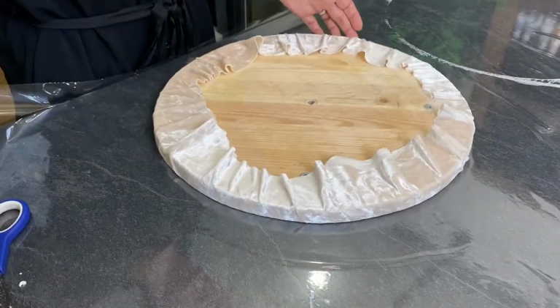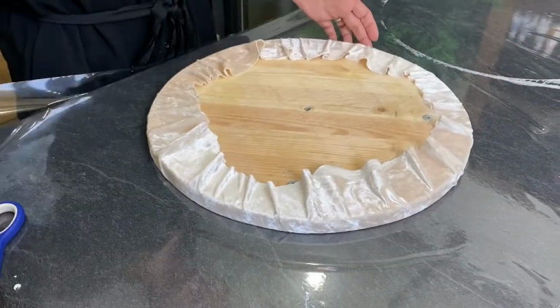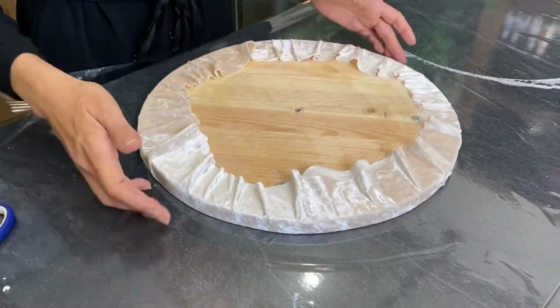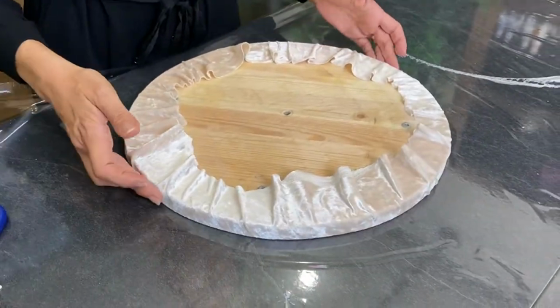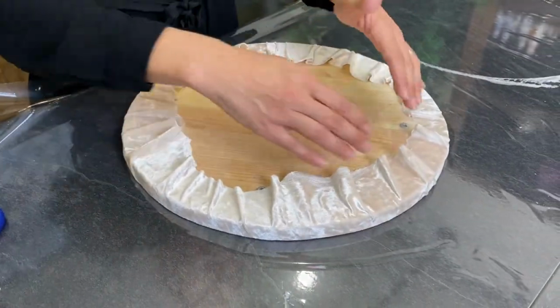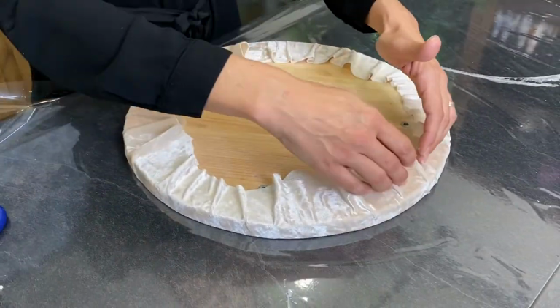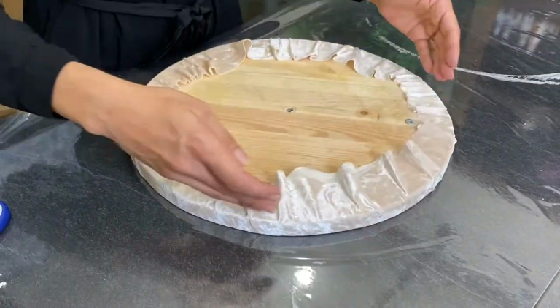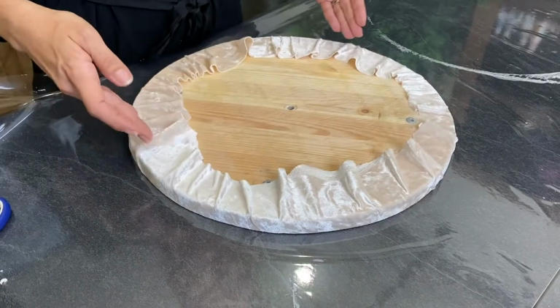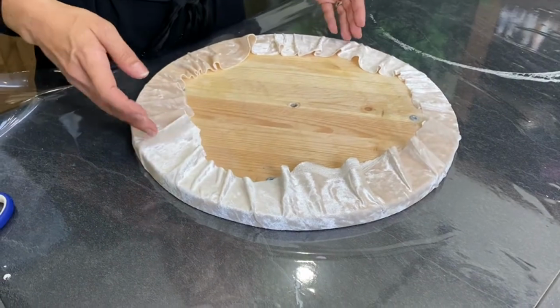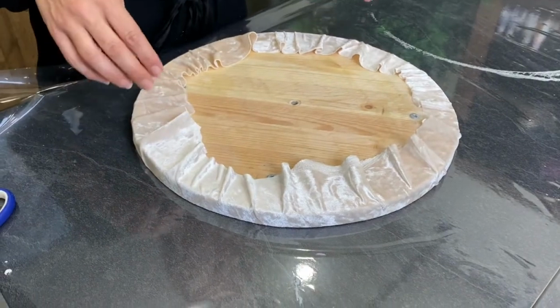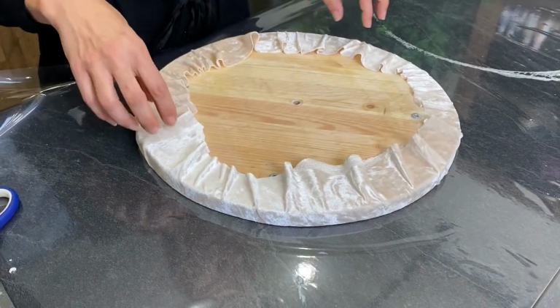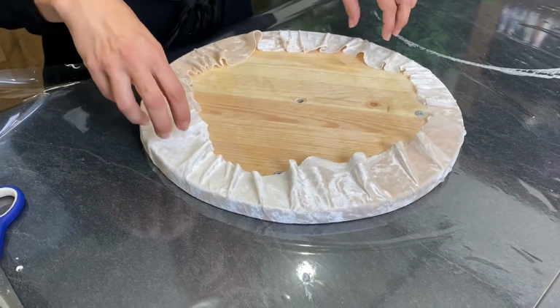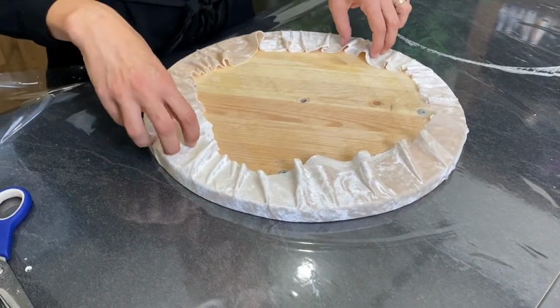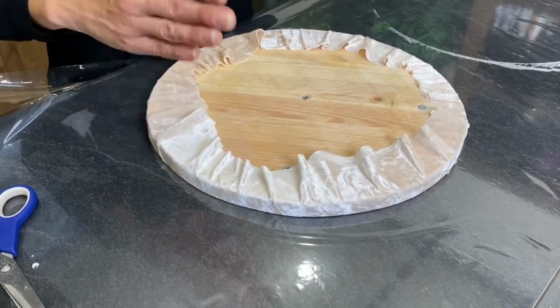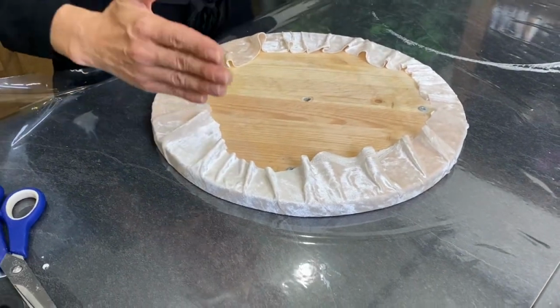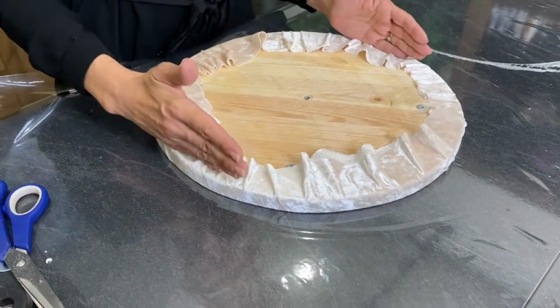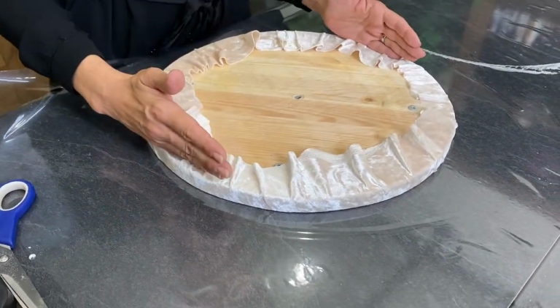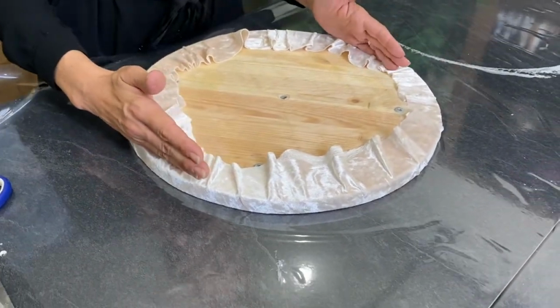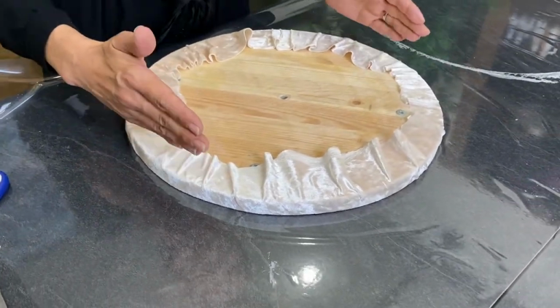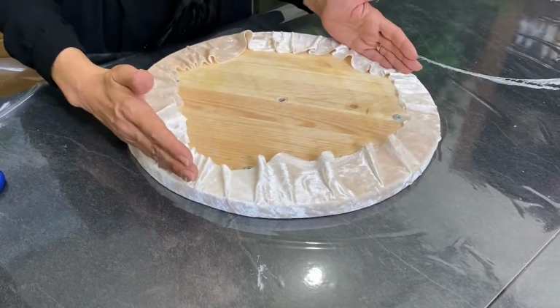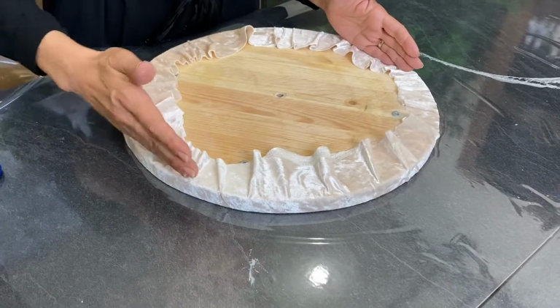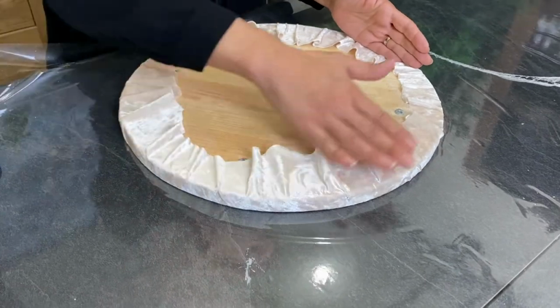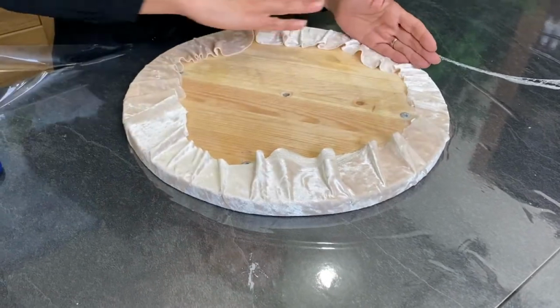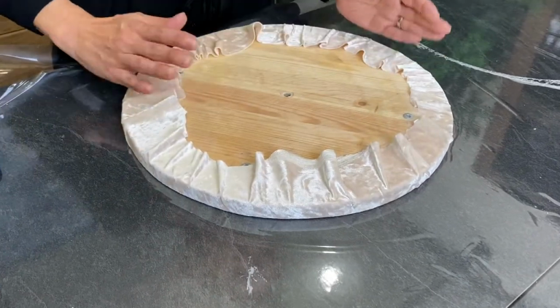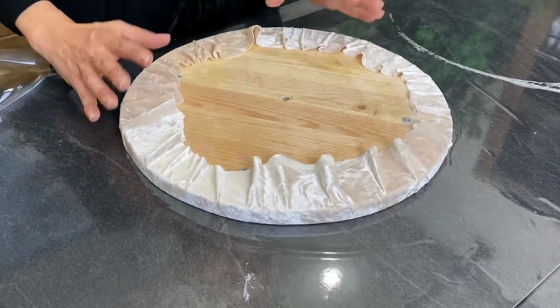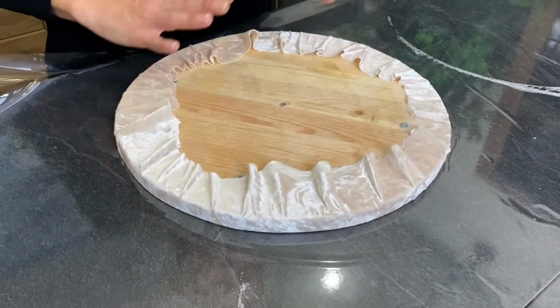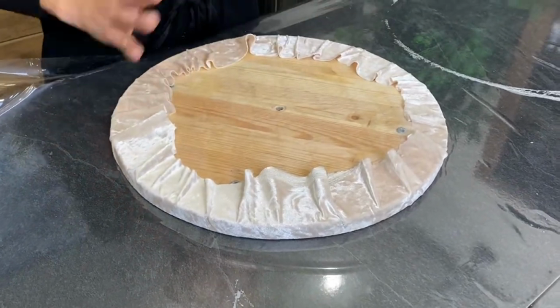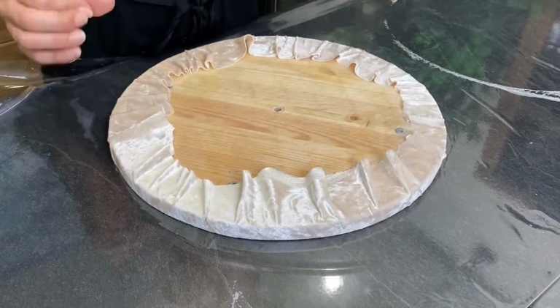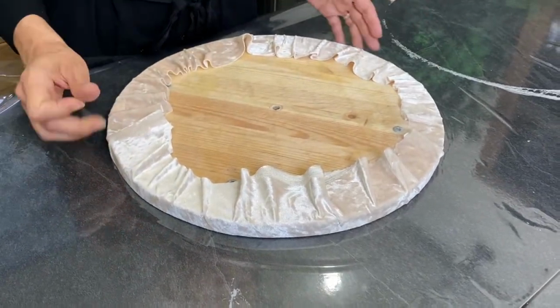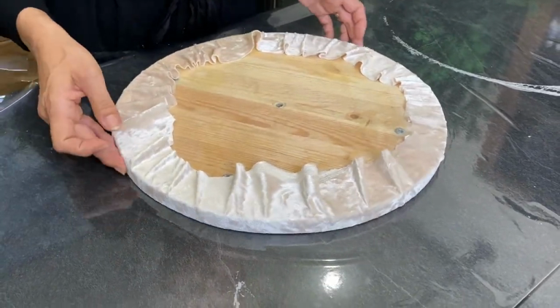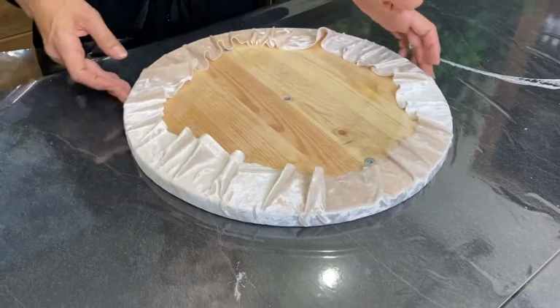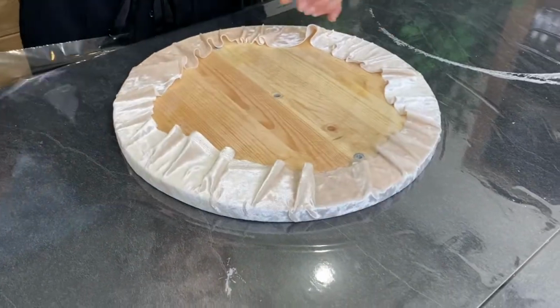Sometimes I also cut a roundish piece of cardboard, a little bit smaller than this board, and then I place it on to have a more beautiful finish — but you don't have to do that.